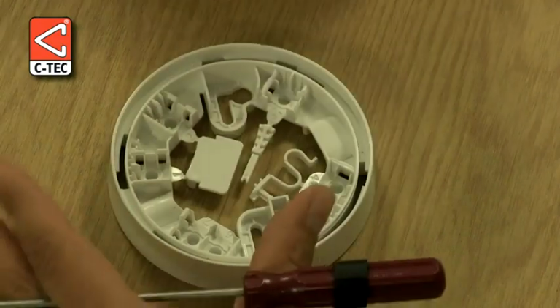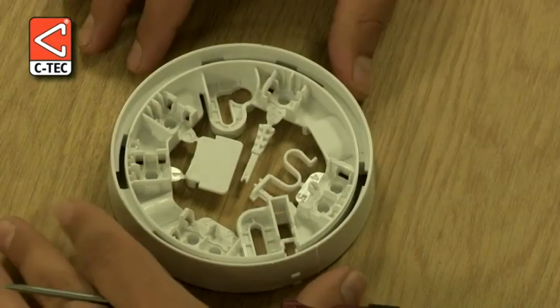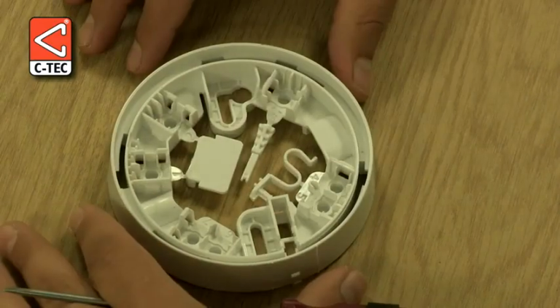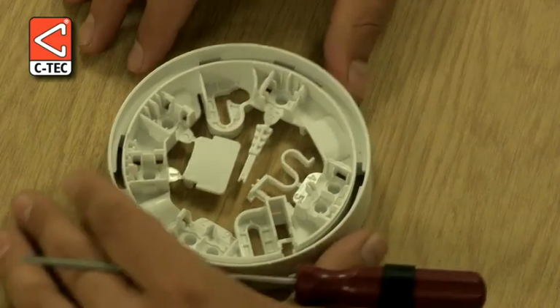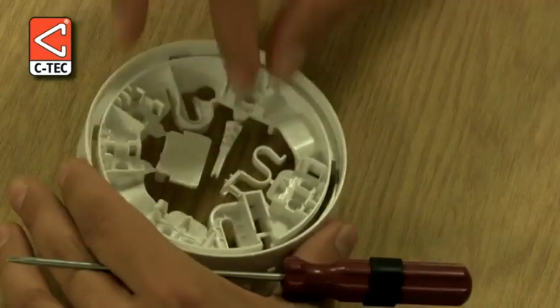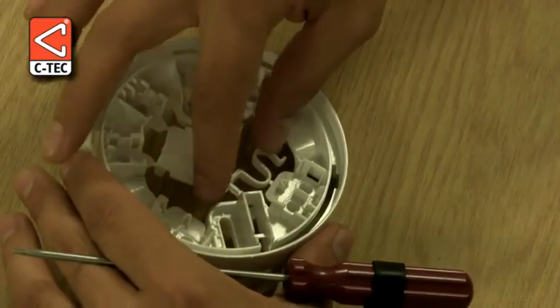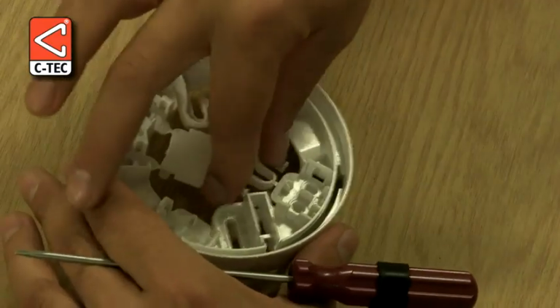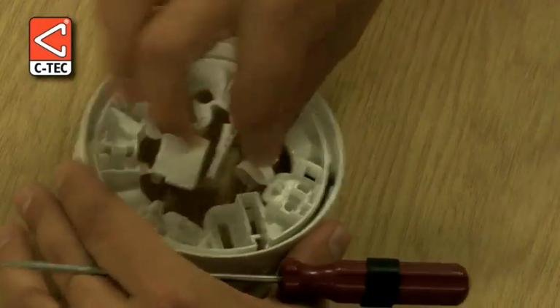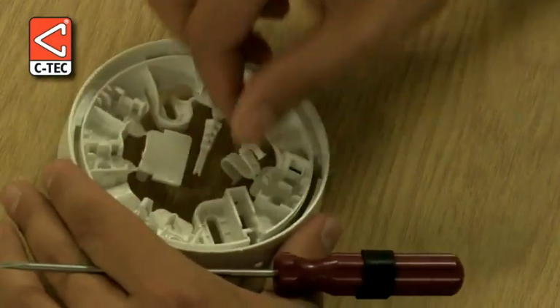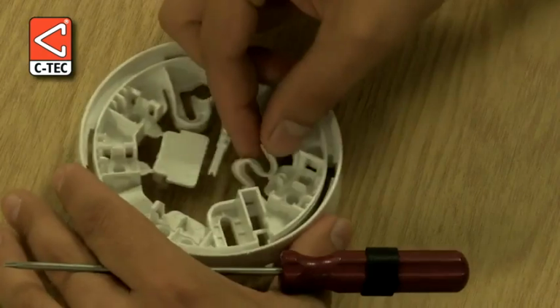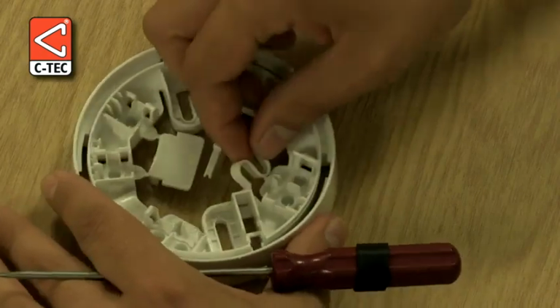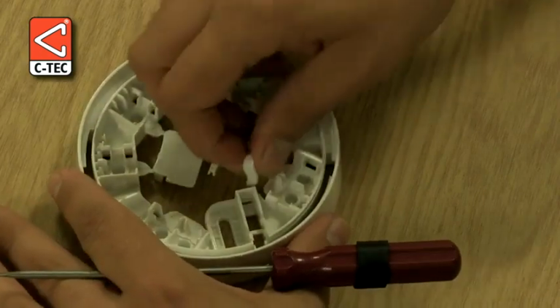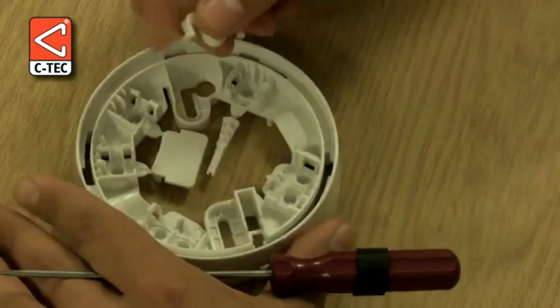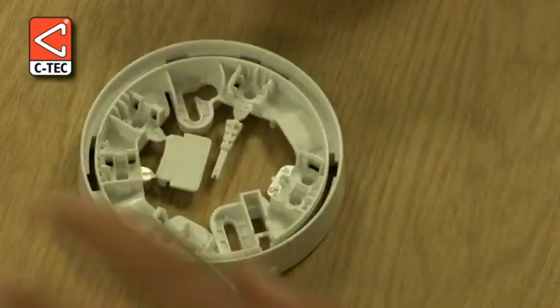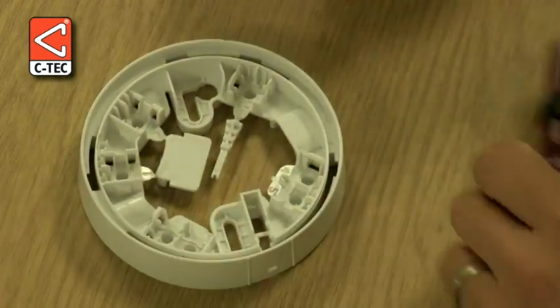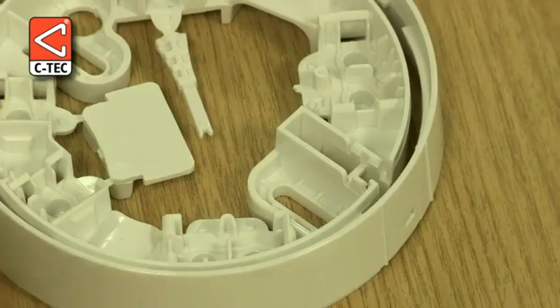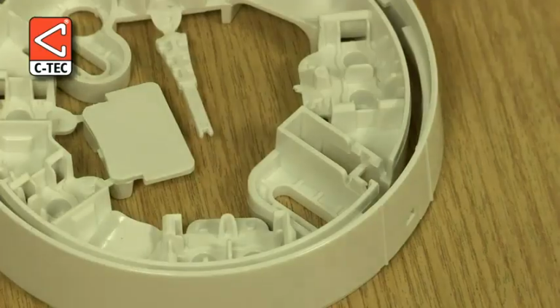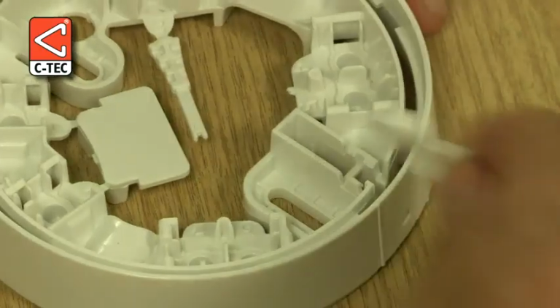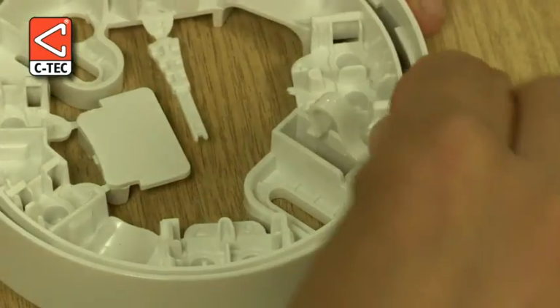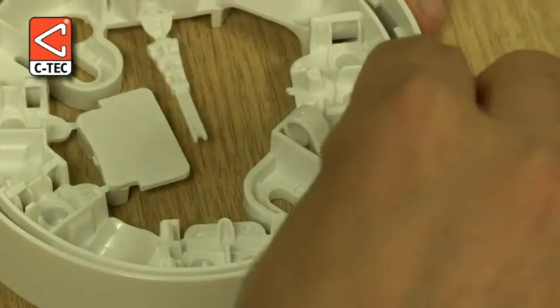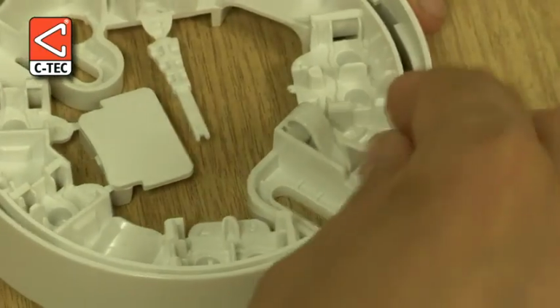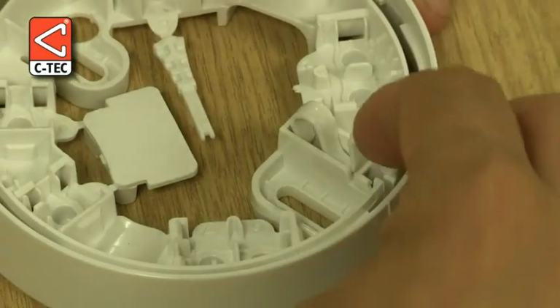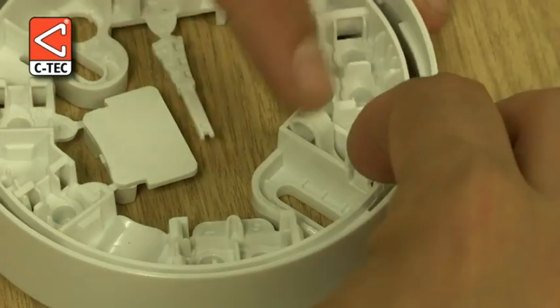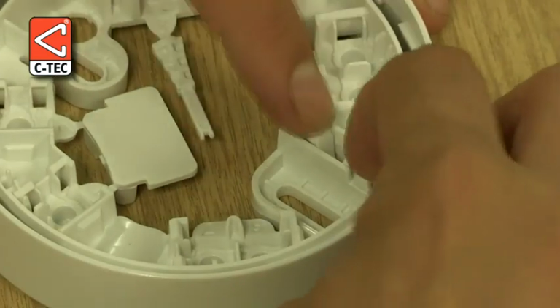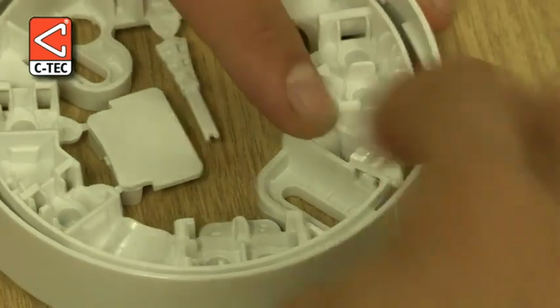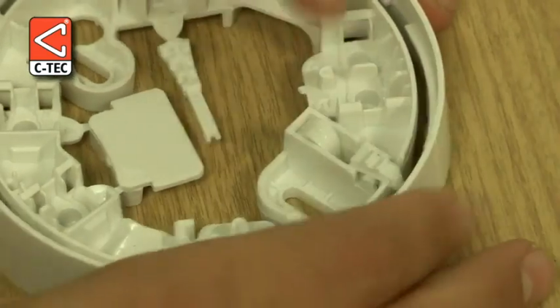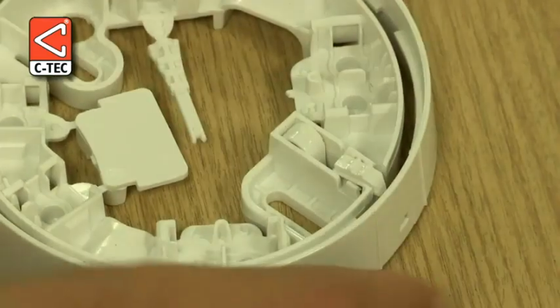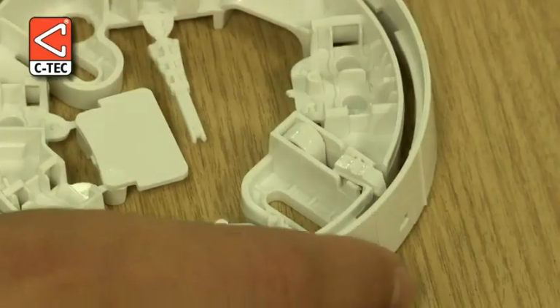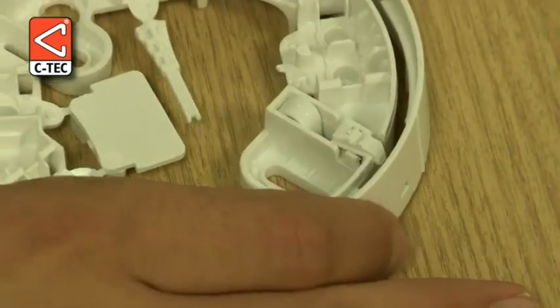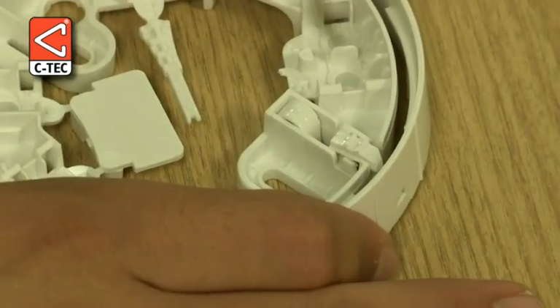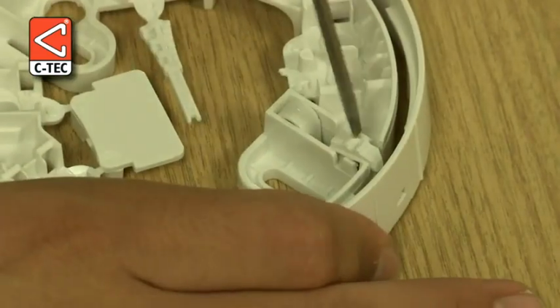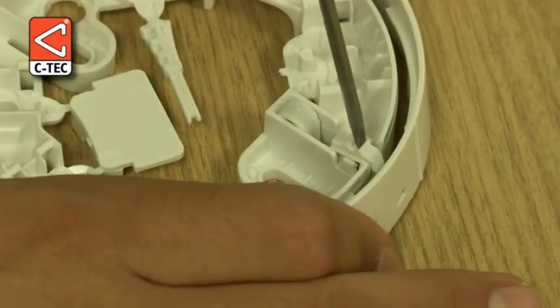First we remove the locking mechanism like so and push it into its retaining slot before snapping it into position using a terminal screwdriver.